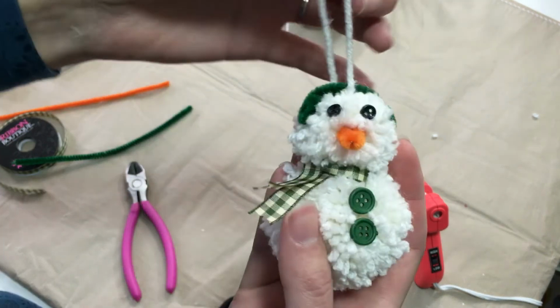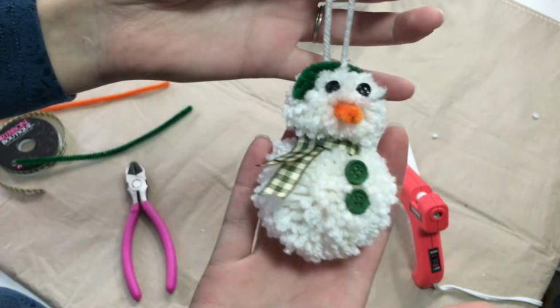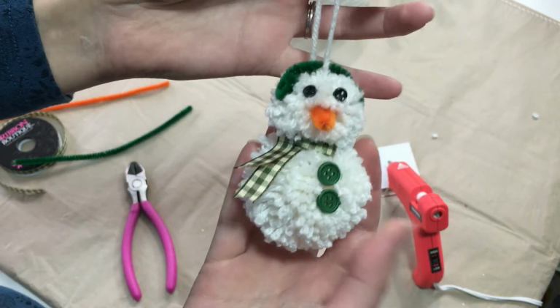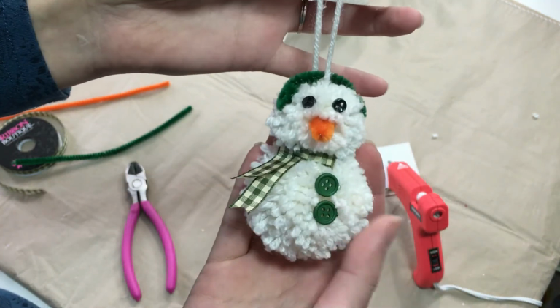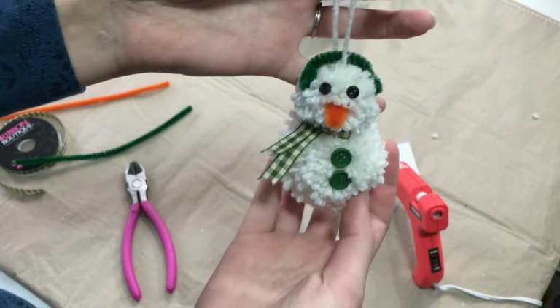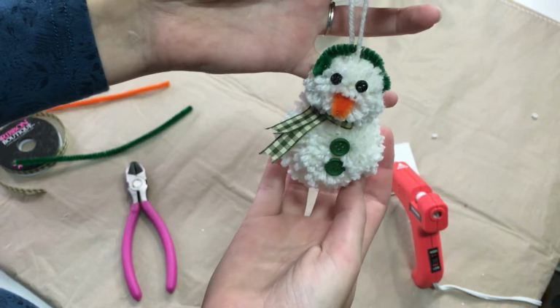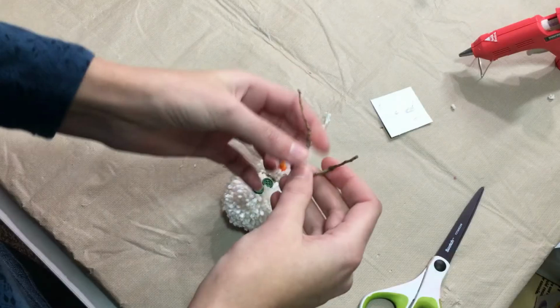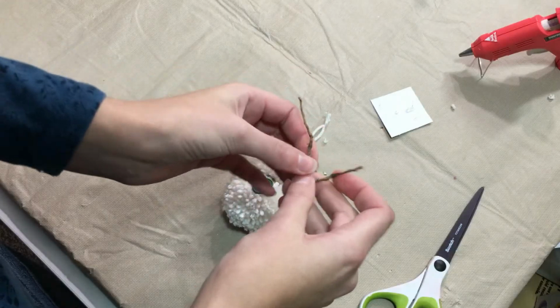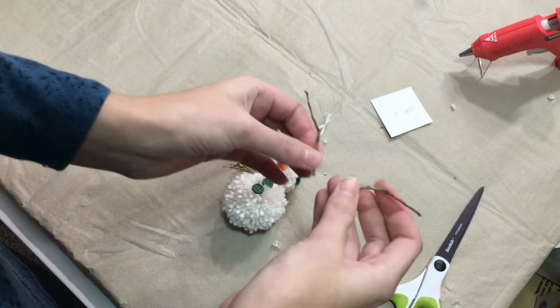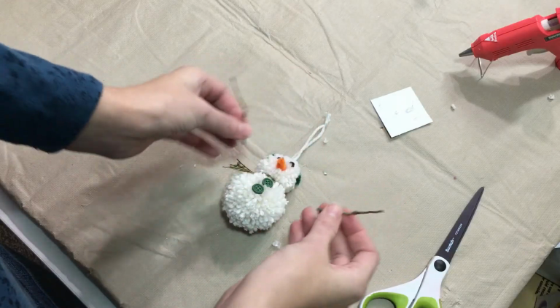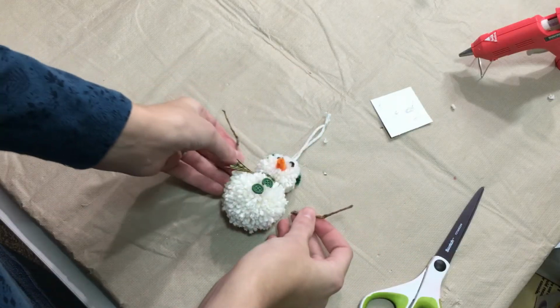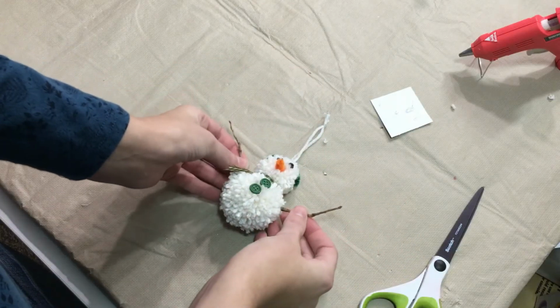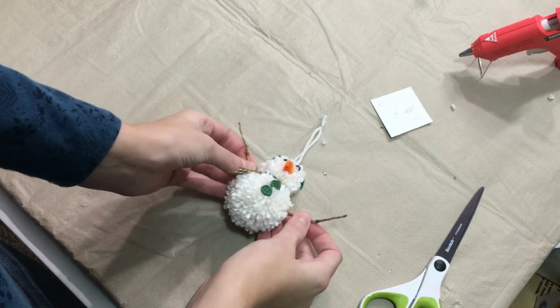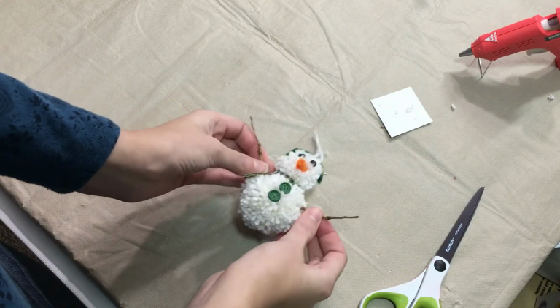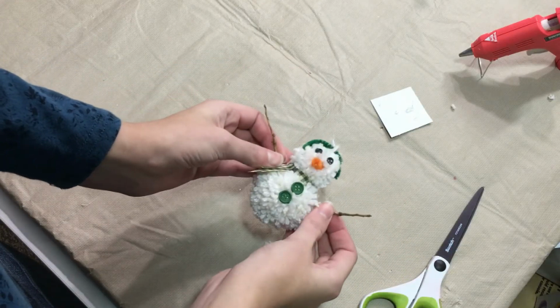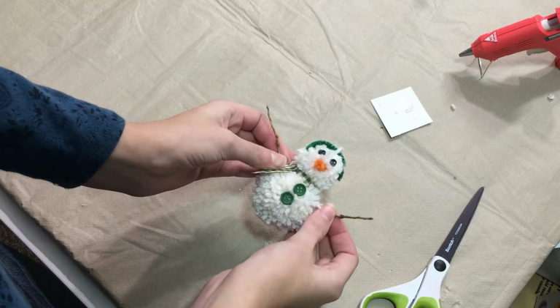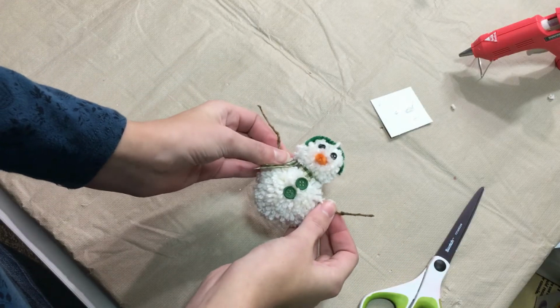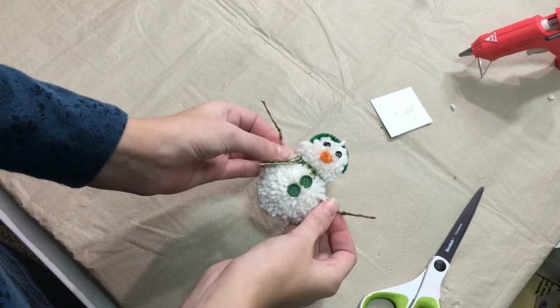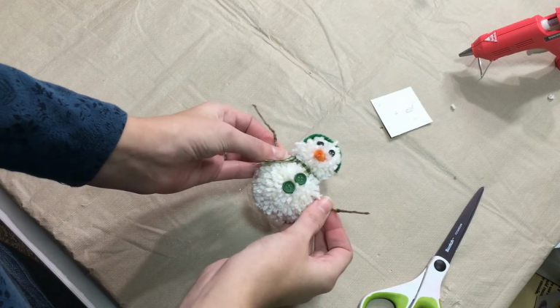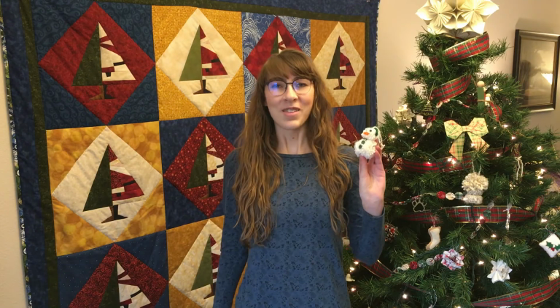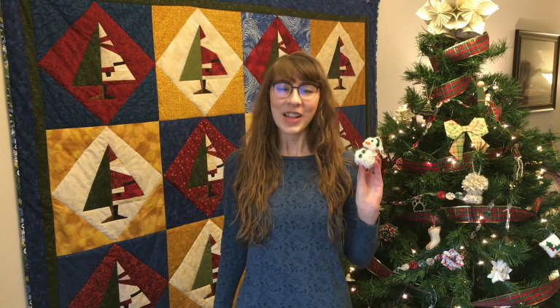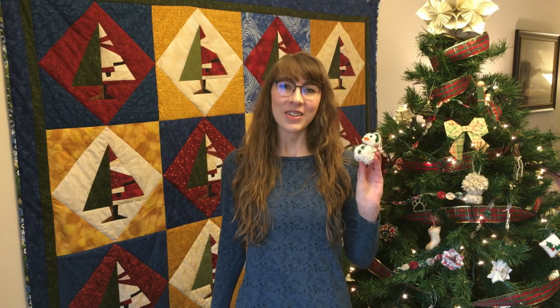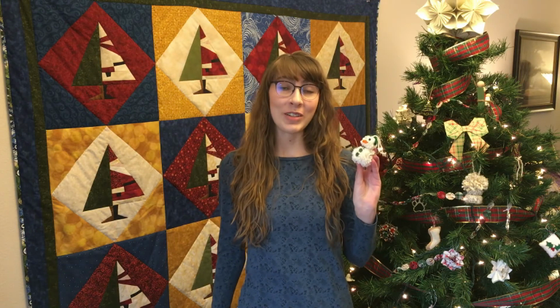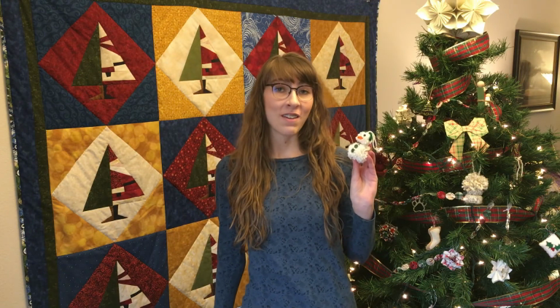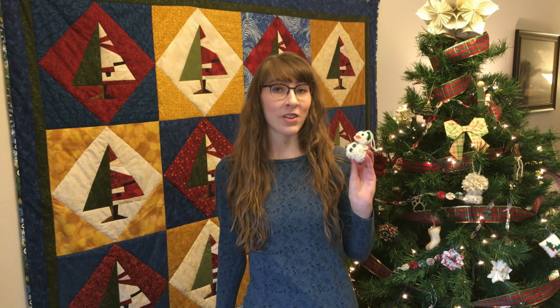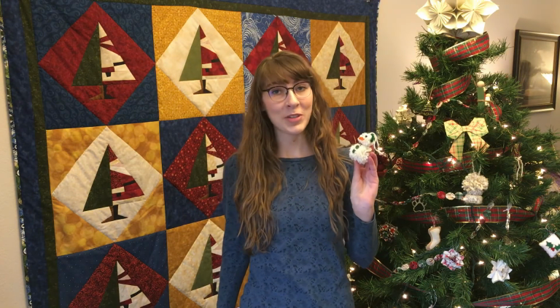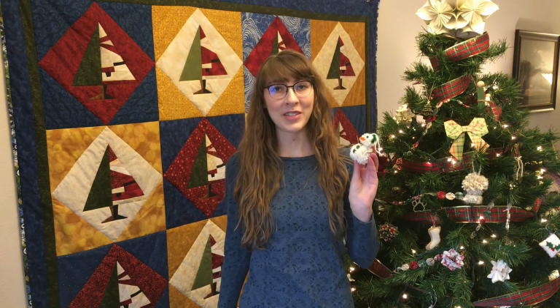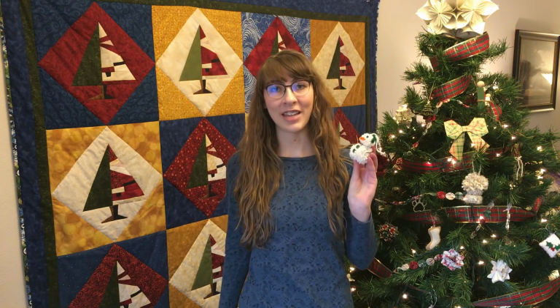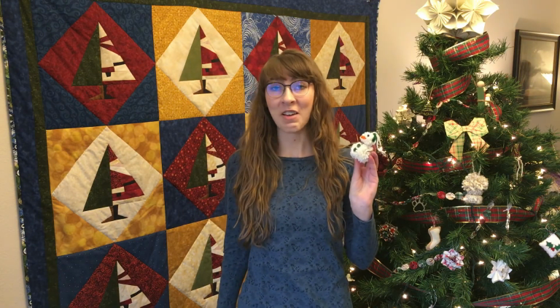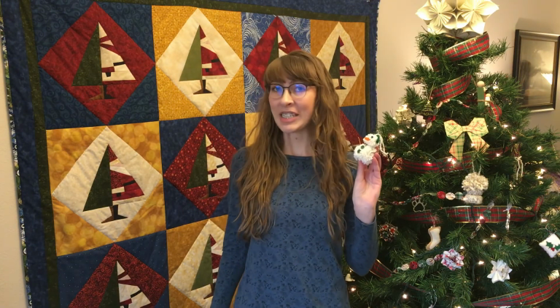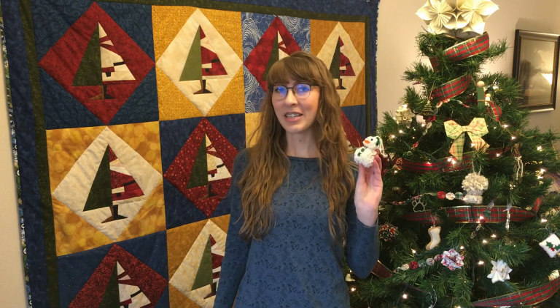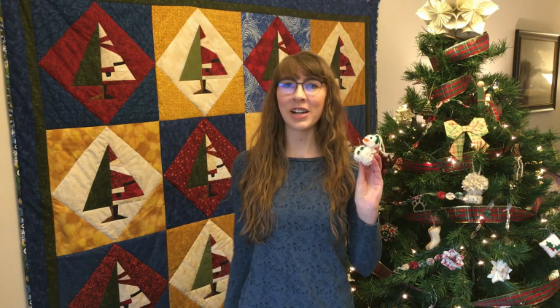Now he just needs his arms. I cut mine to a good length and now we'll just hot glue them on. I'm so glad that you joined me today for another Christmas Crafts and Chats. I hope I get to see you again tomorrow. Merry Christmas!